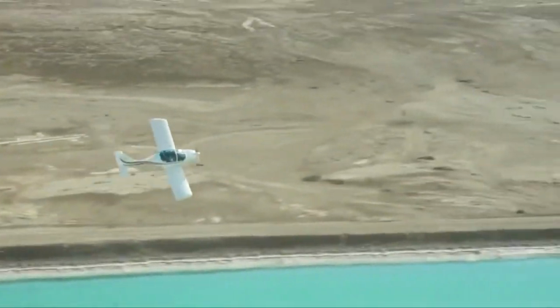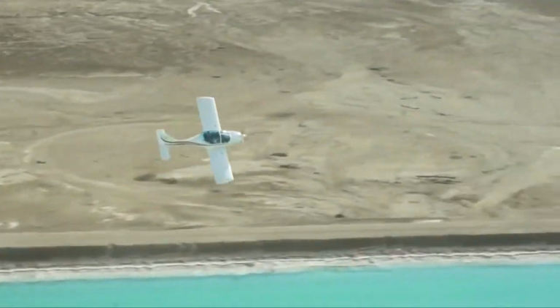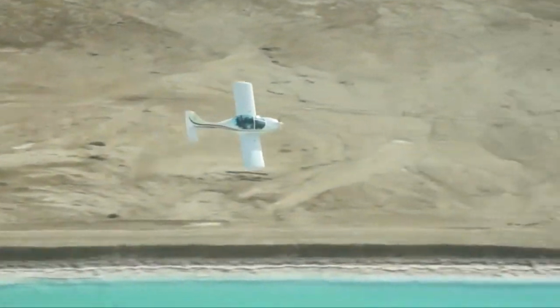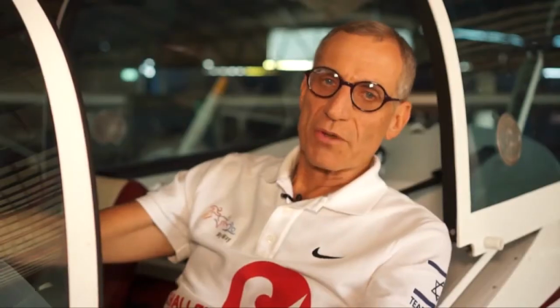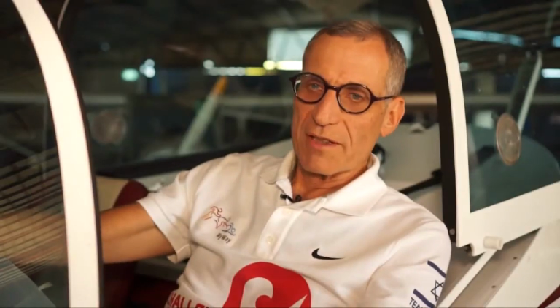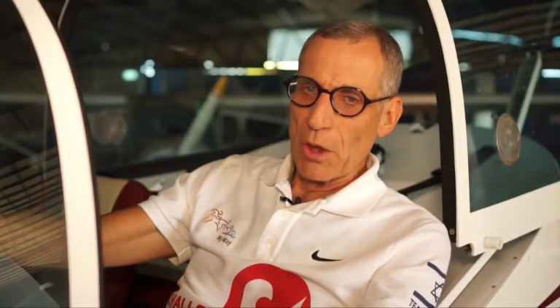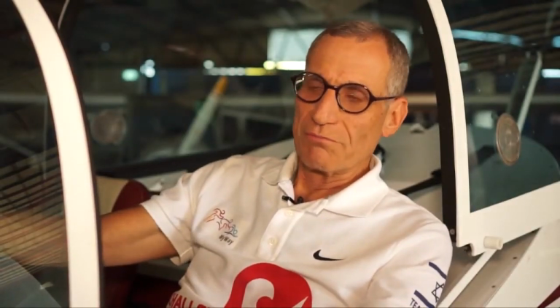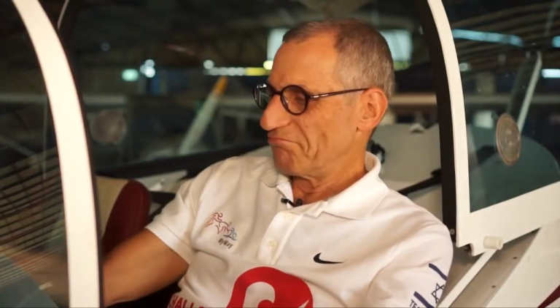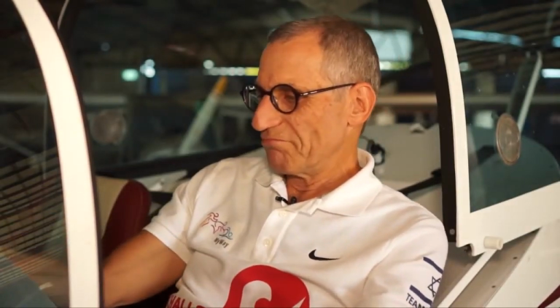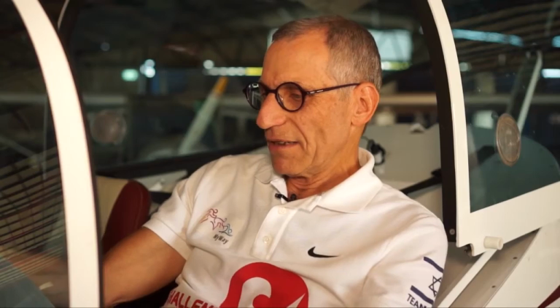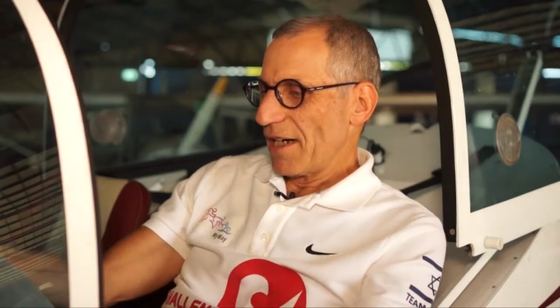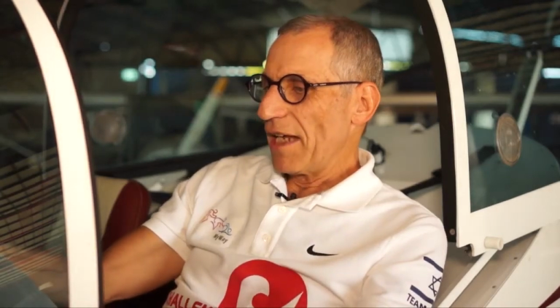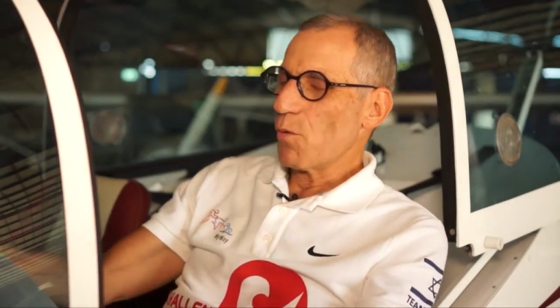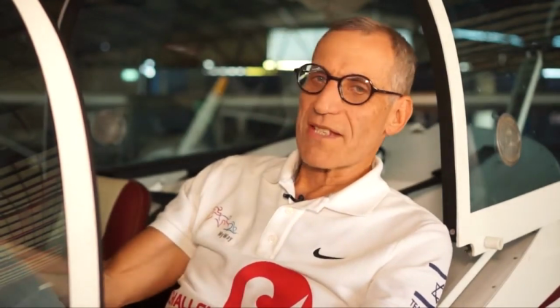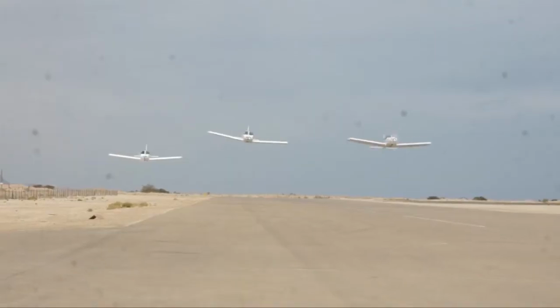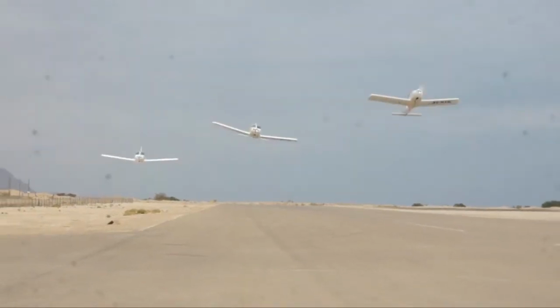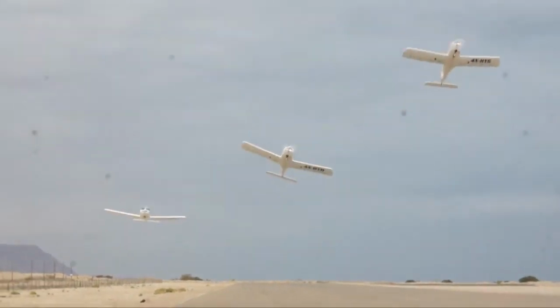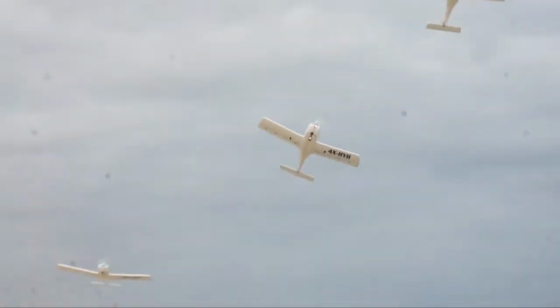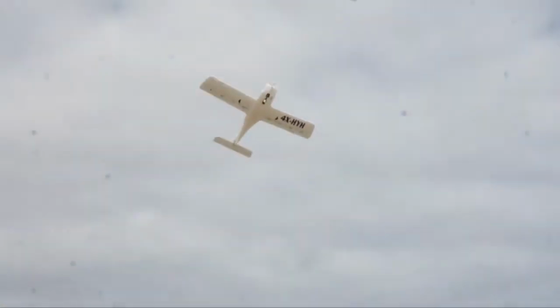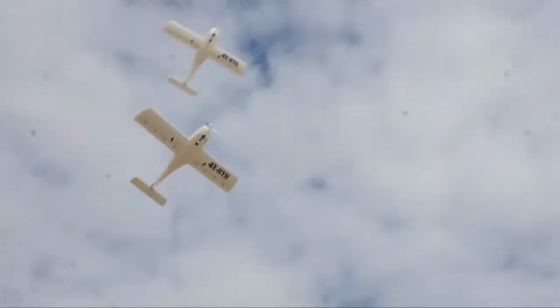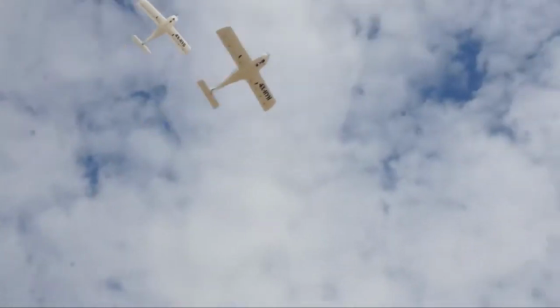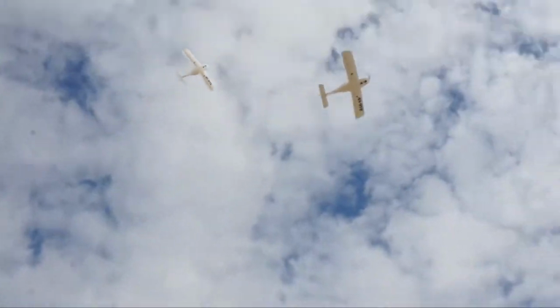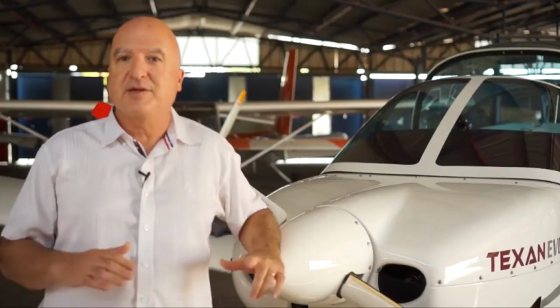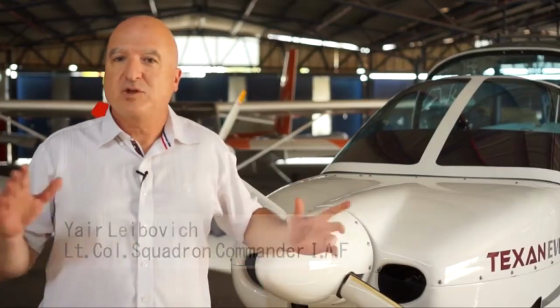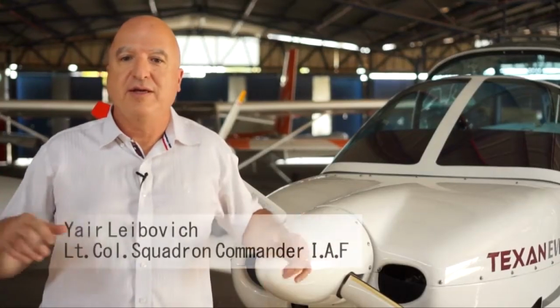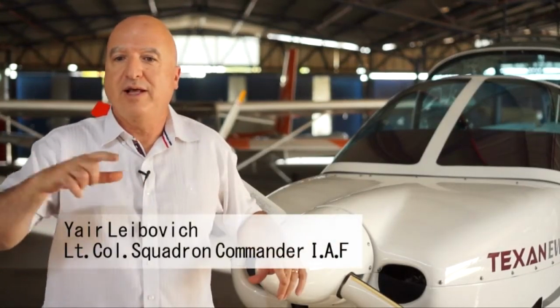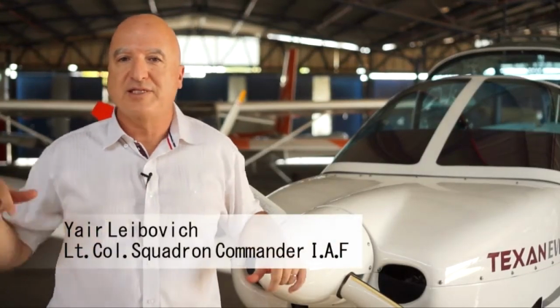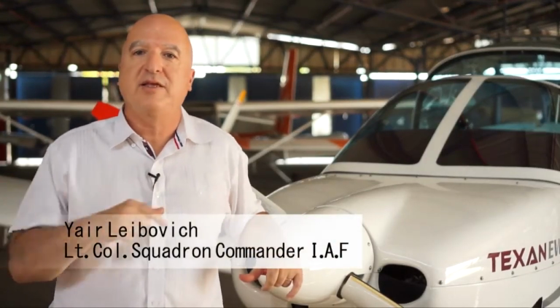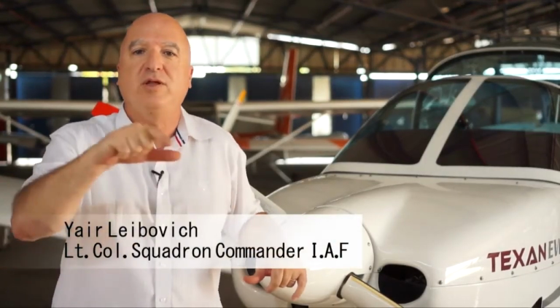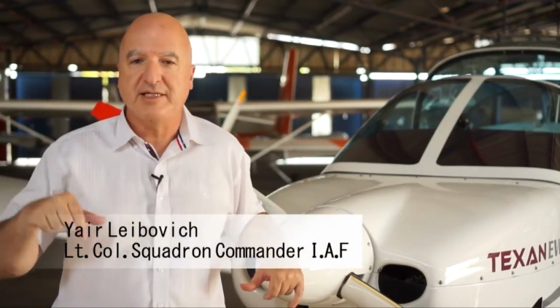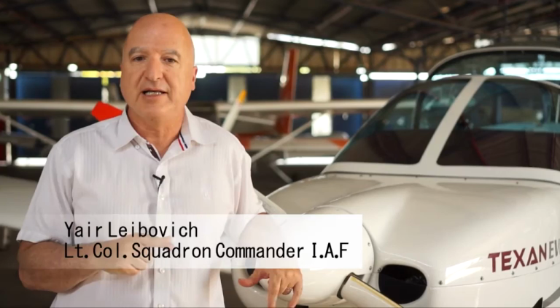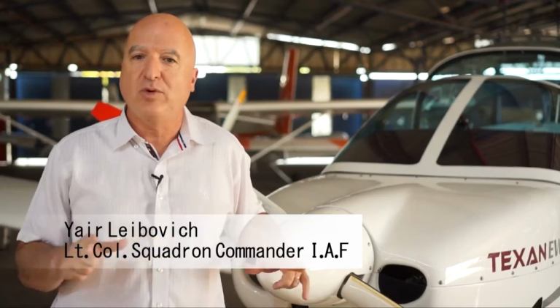This is the ultimate sport airplane. I don't have any other words to express it. And you have this extreme, well visibility — 360 degrees all around.